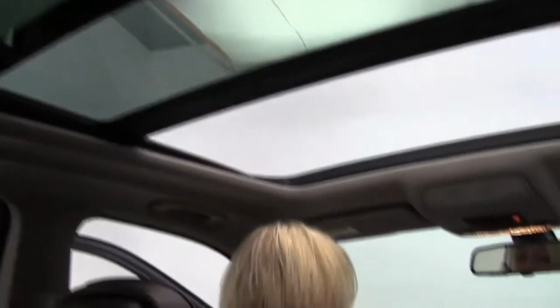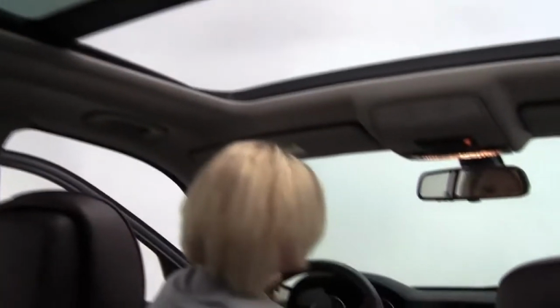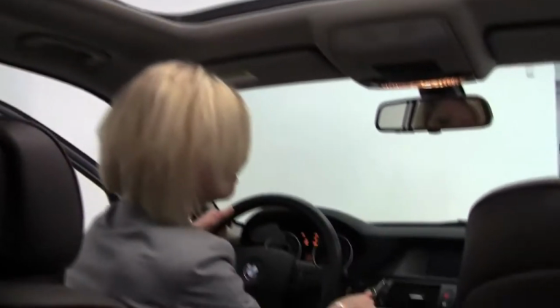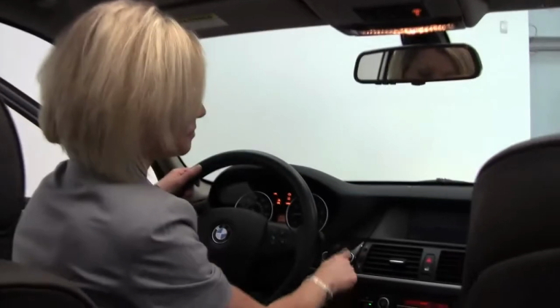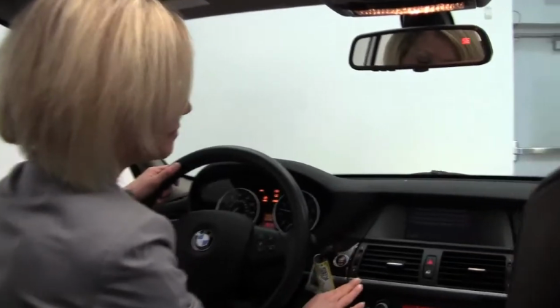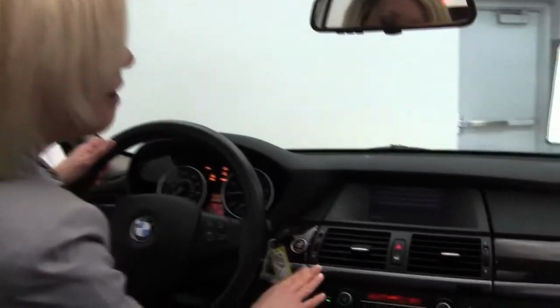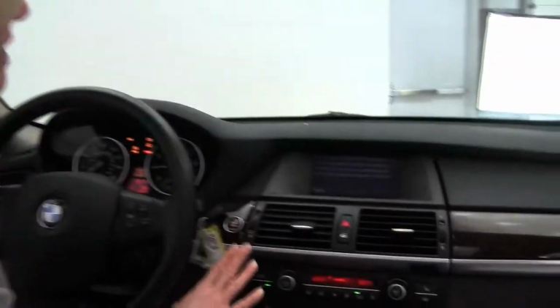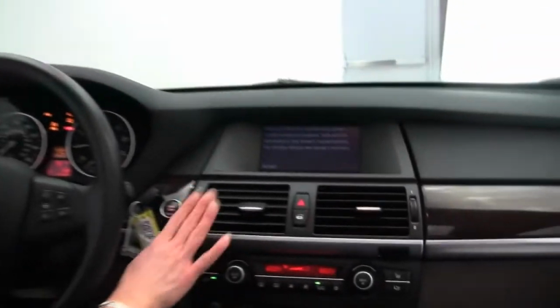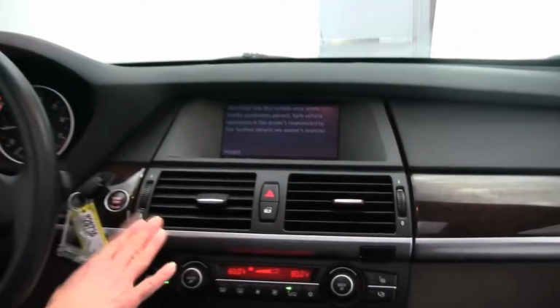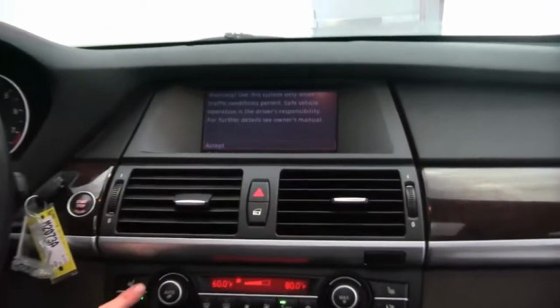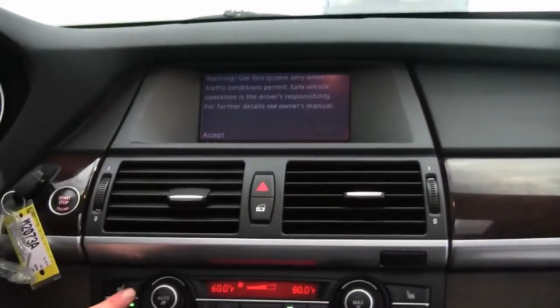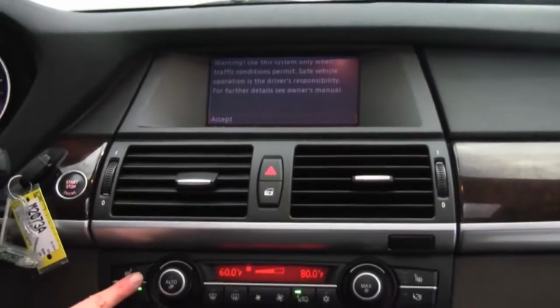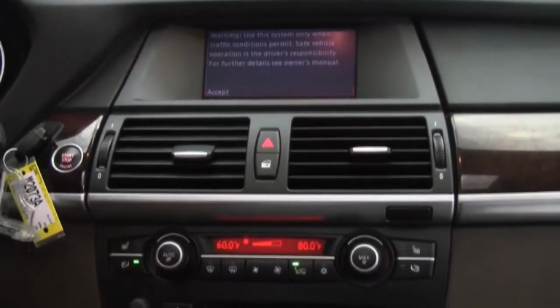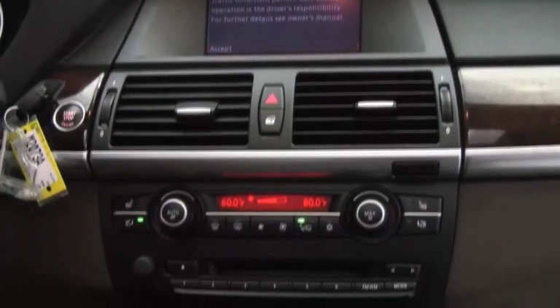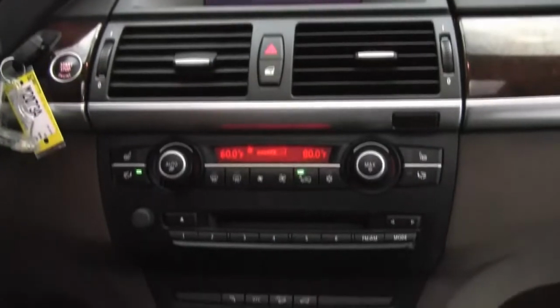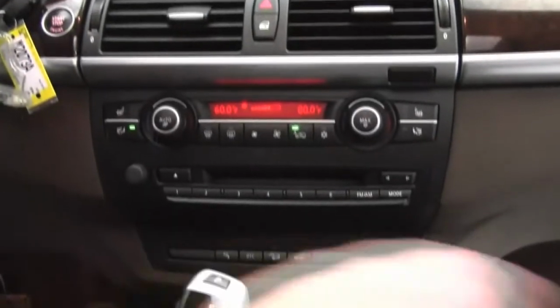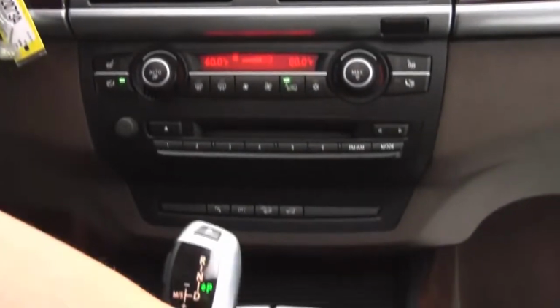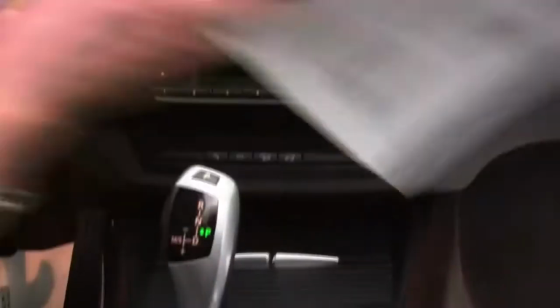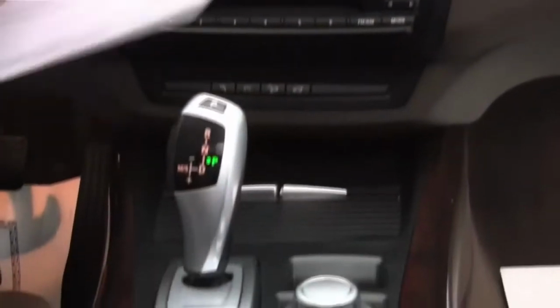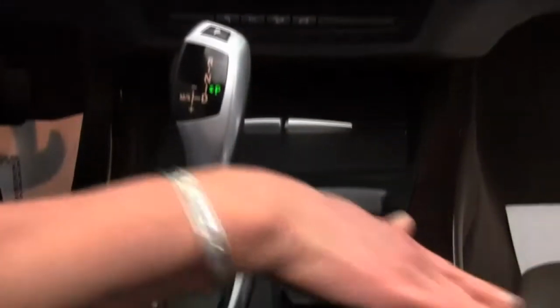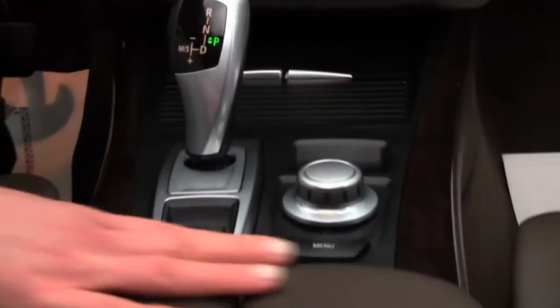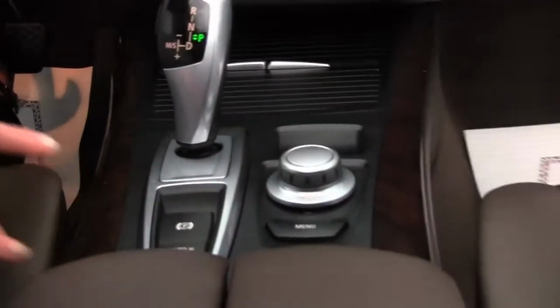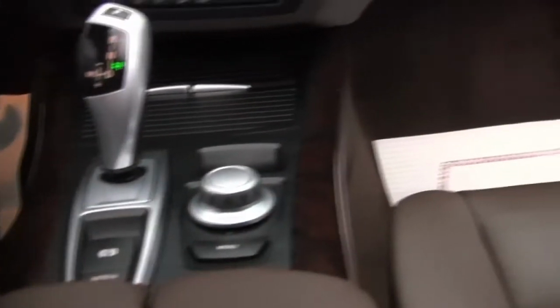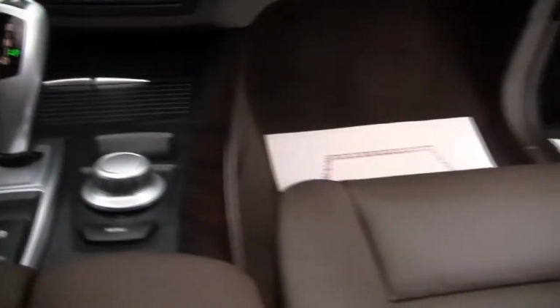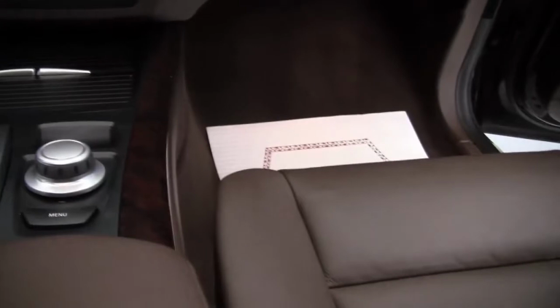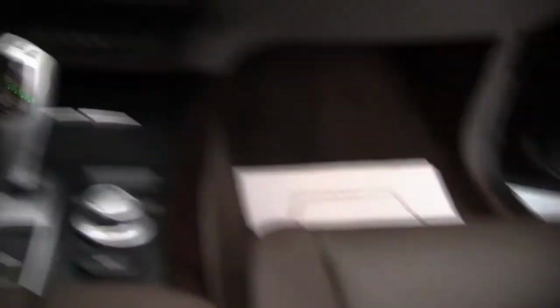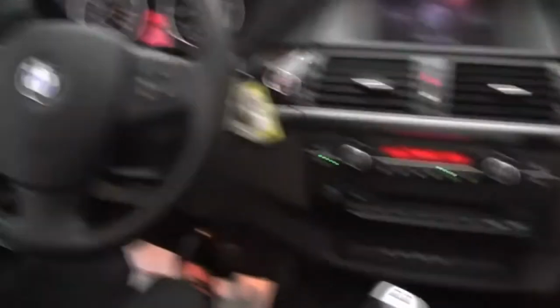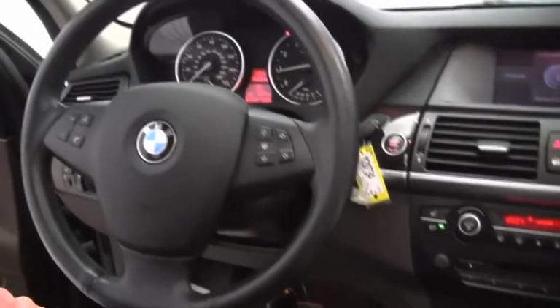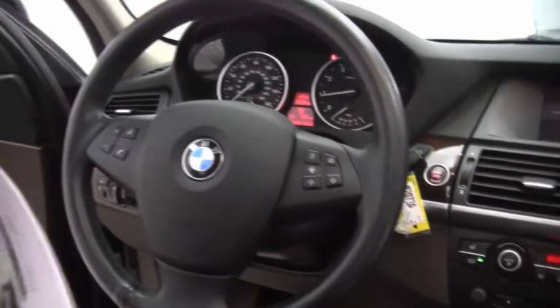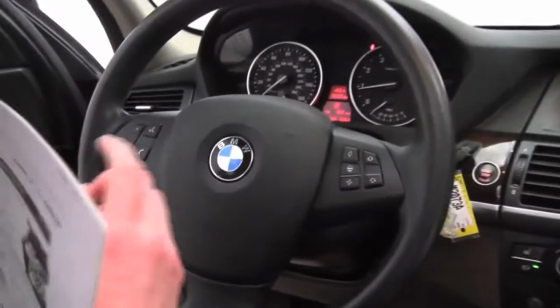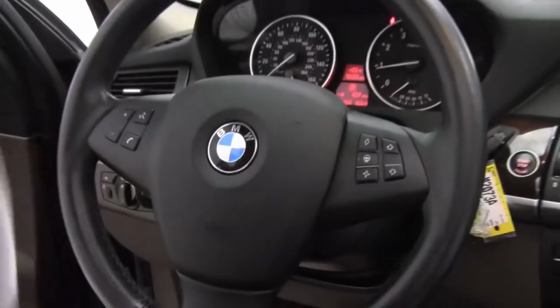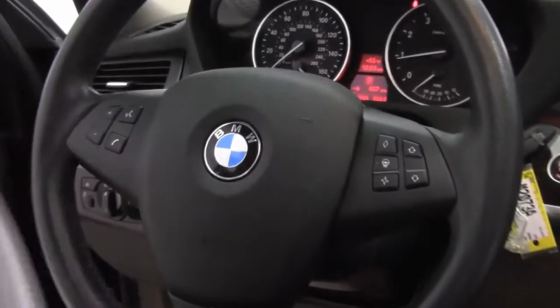Push button ignition, factory installed sound system, dual zone climate control, automatic transmission. Seats are in excellent condition and the upholstery is beautiful. Heated steering wheel, Bluetooth capabilities, and steering wheel mounted audio controls.